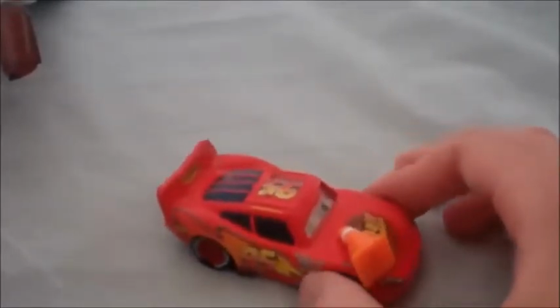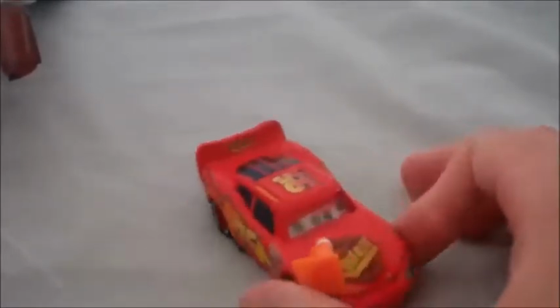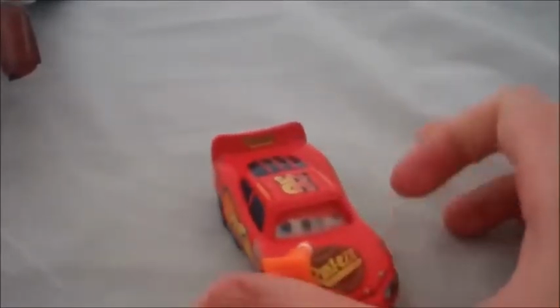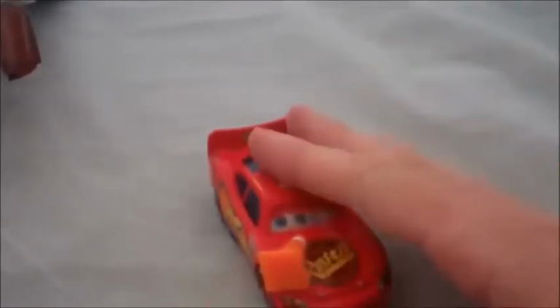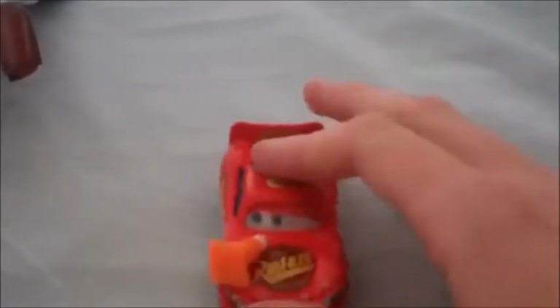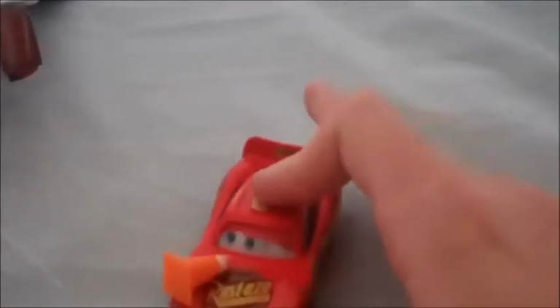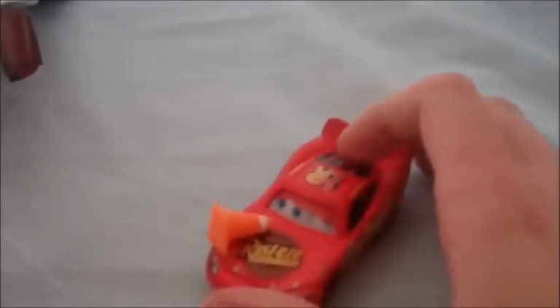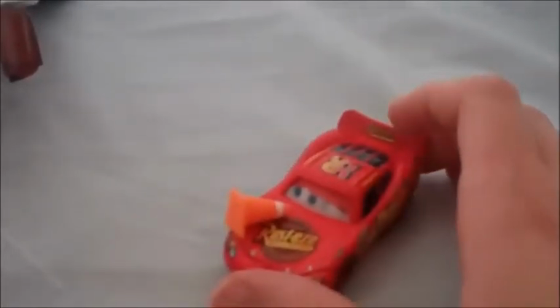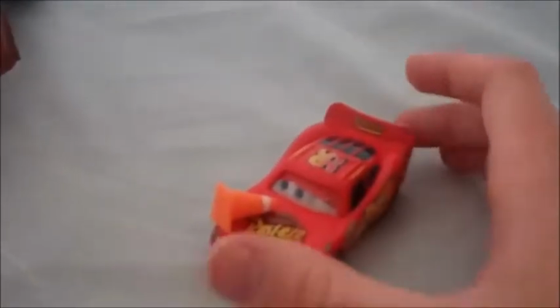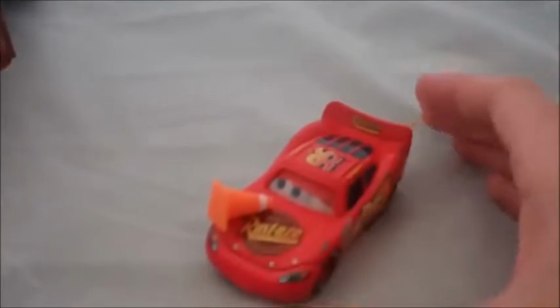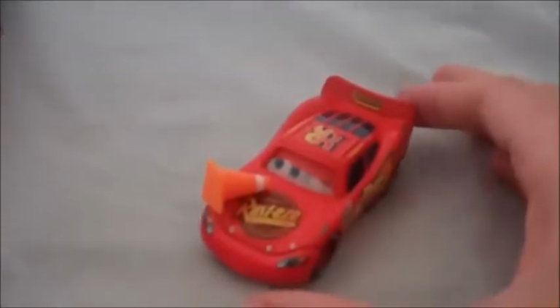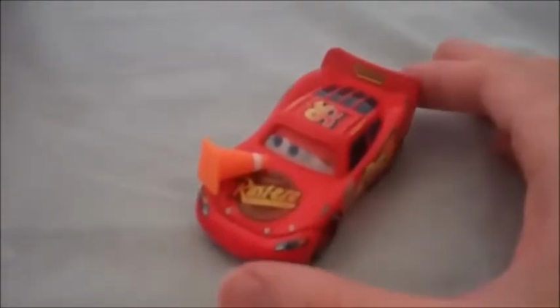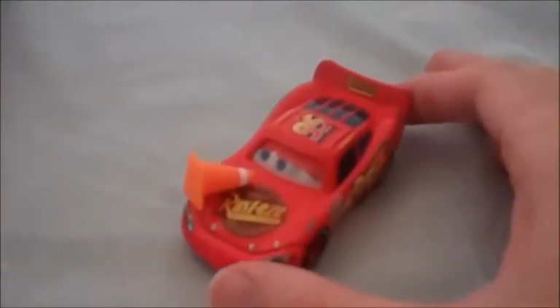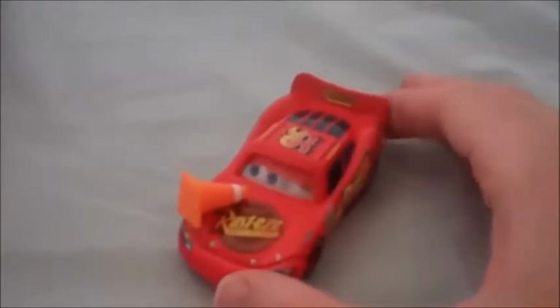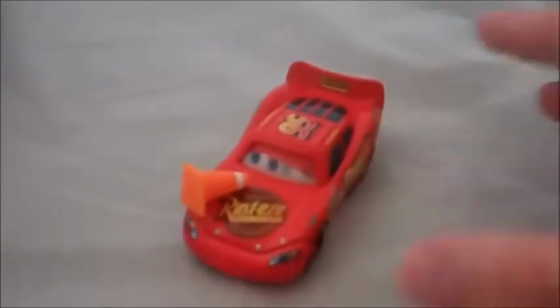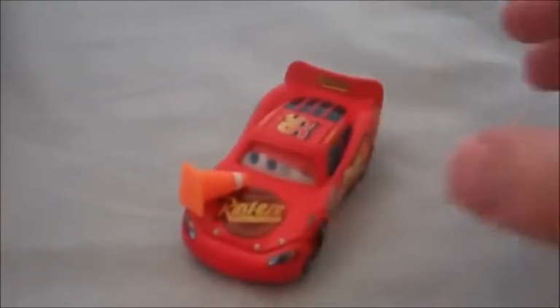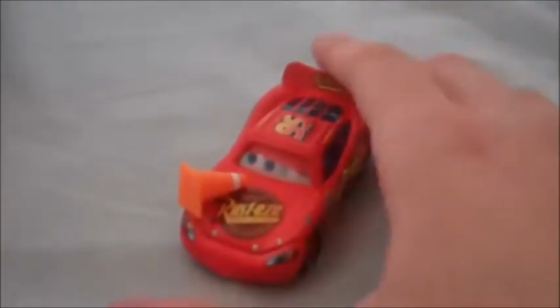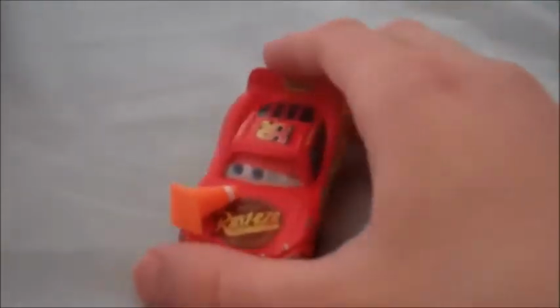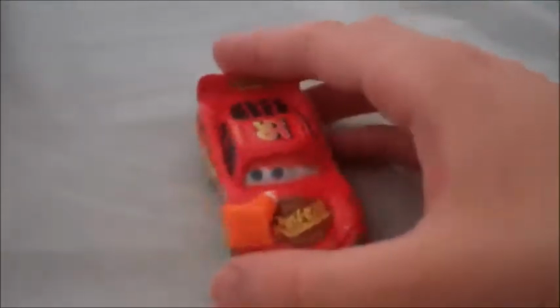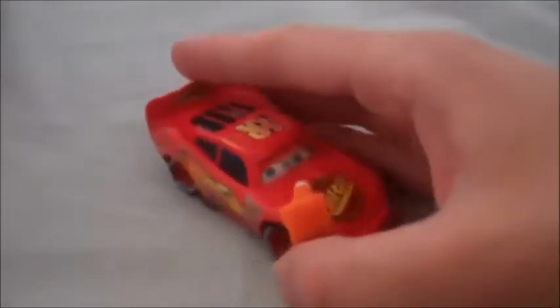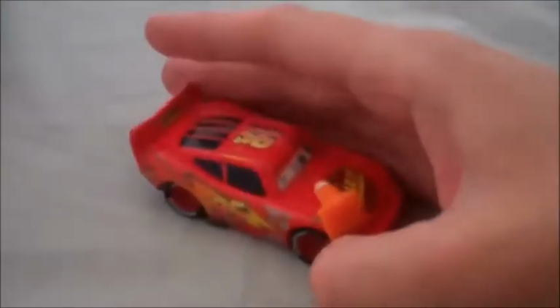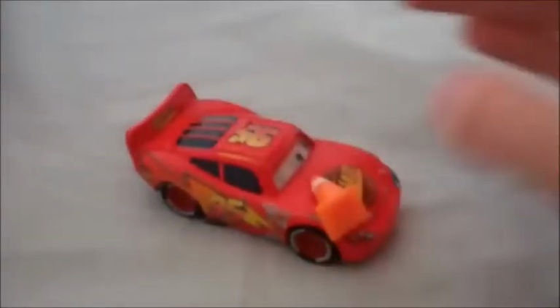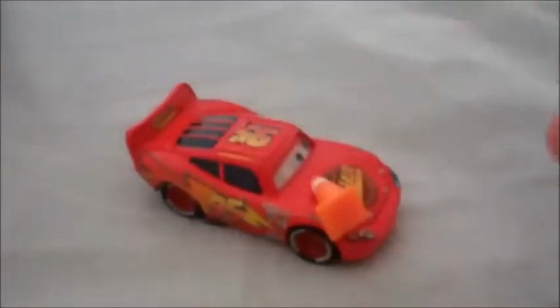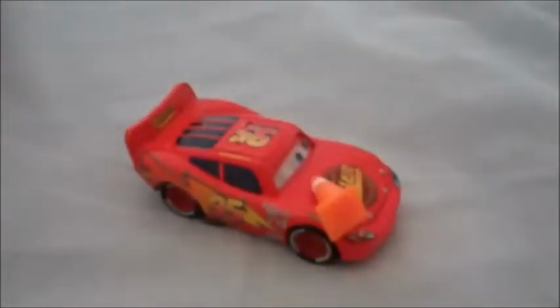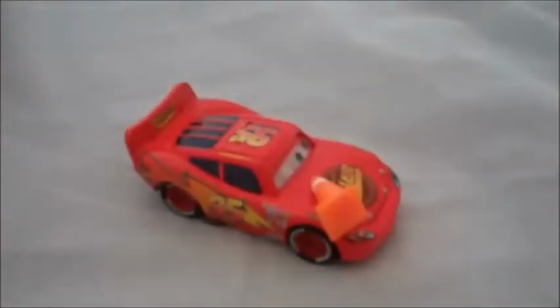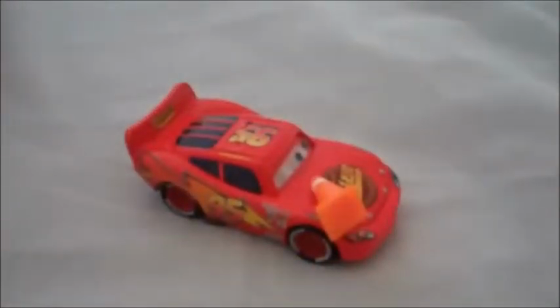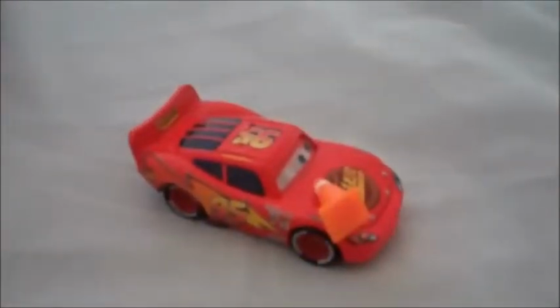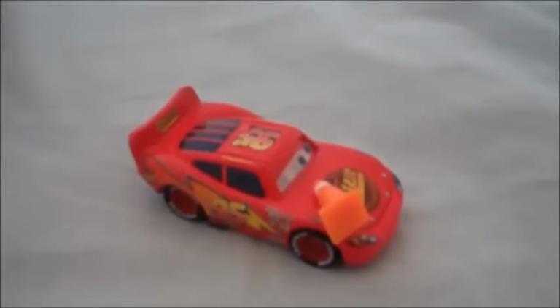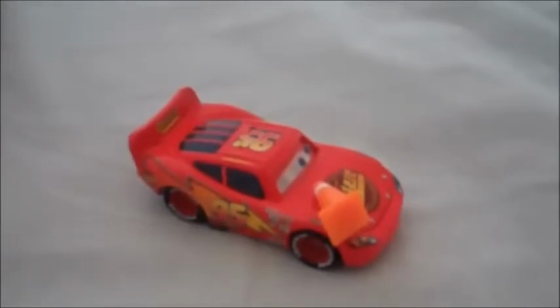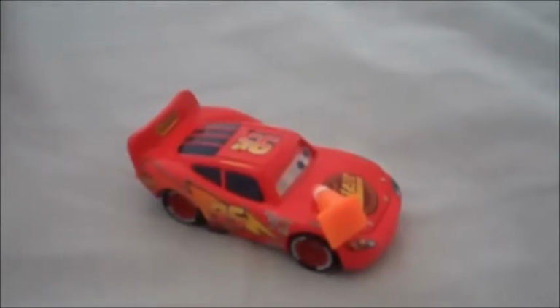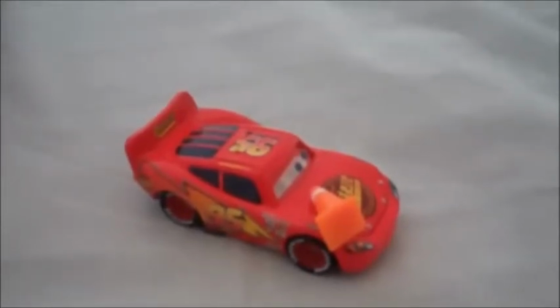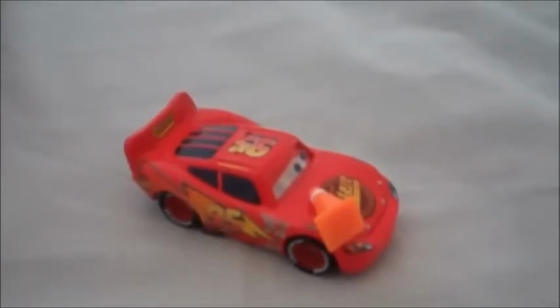He's a great car, and if you can pick him up at a good price, I would recommend it. So, another view of the cone. Enjoy and have a good day.